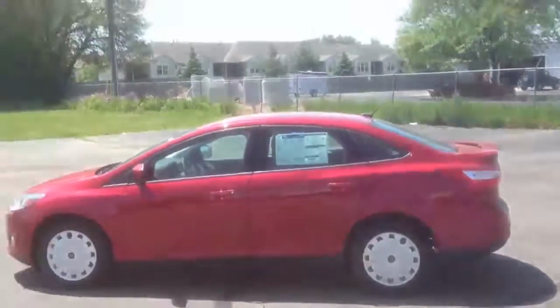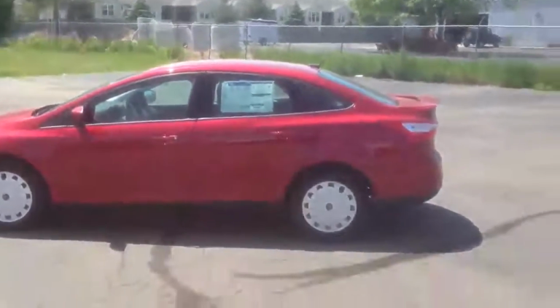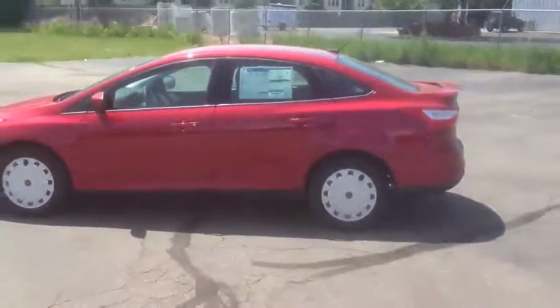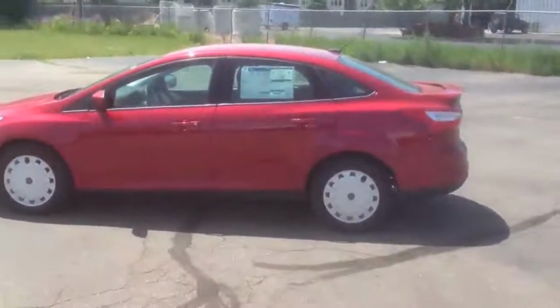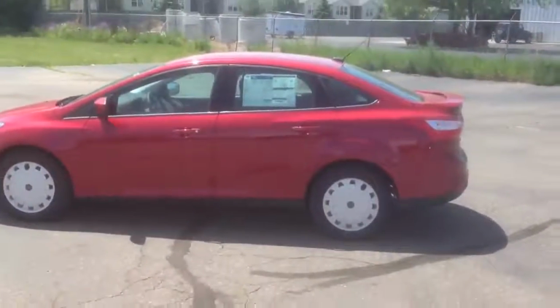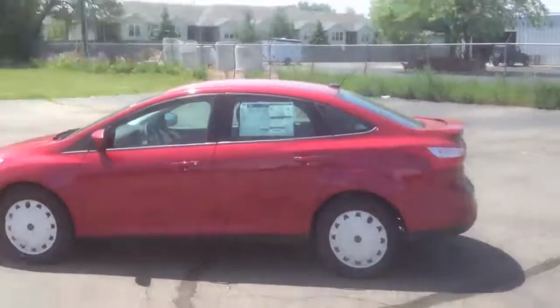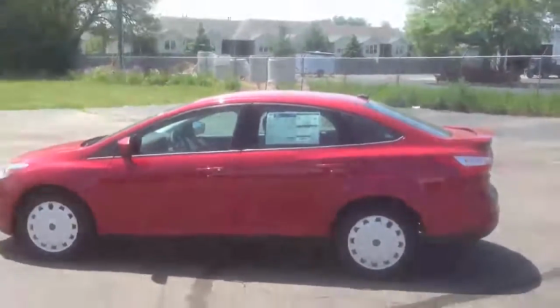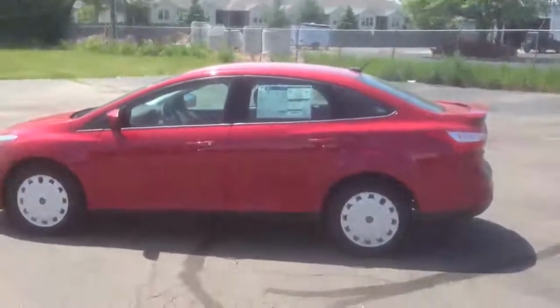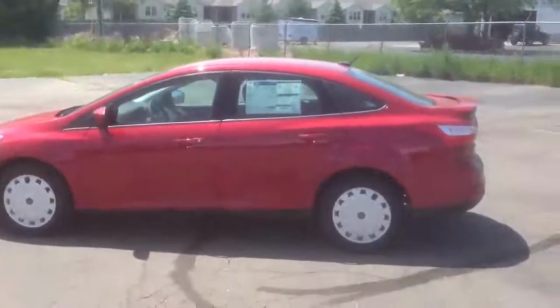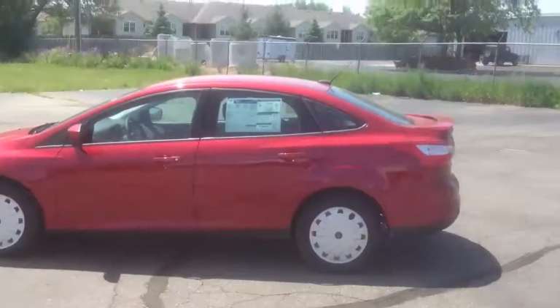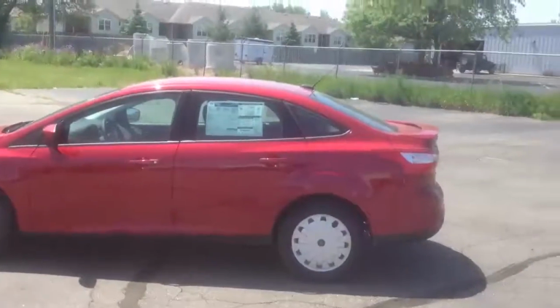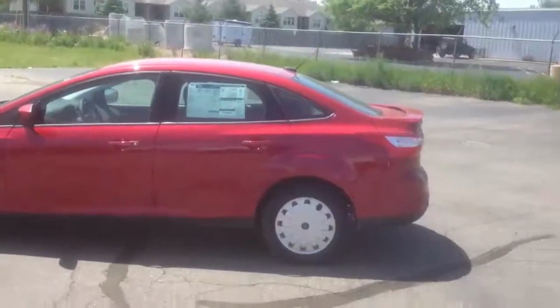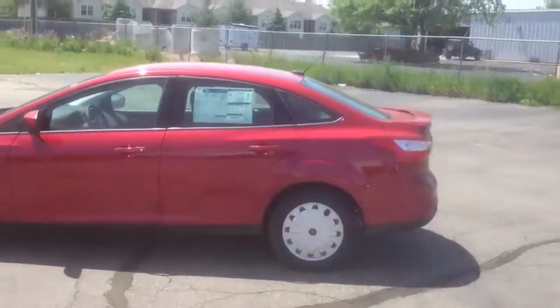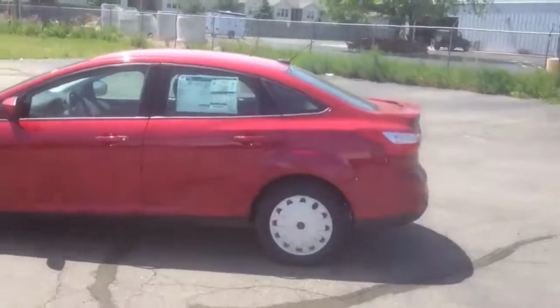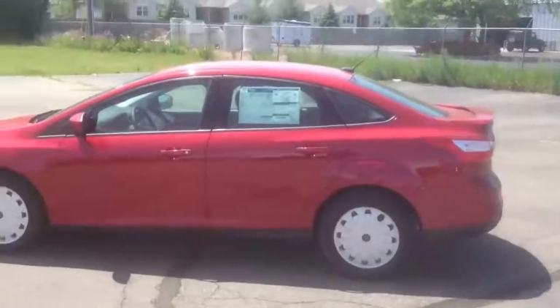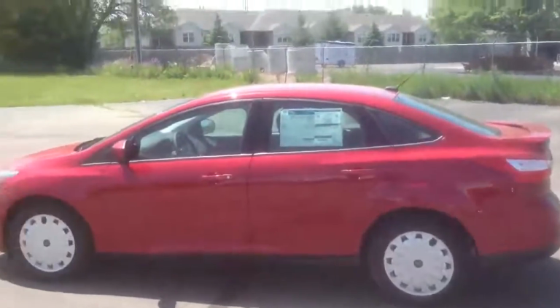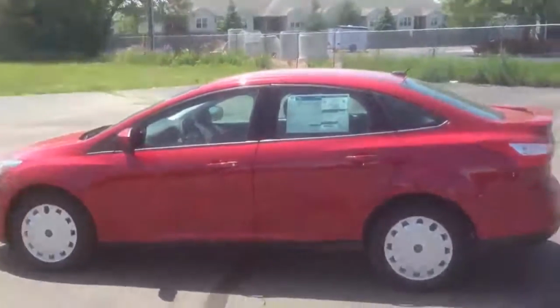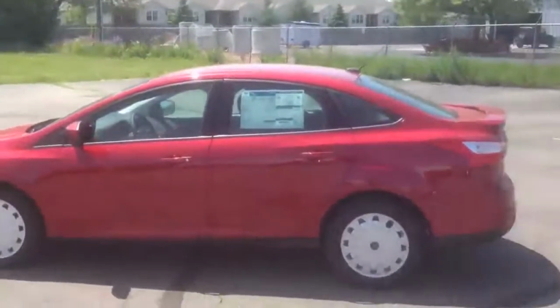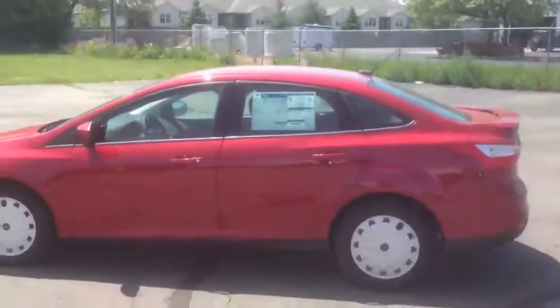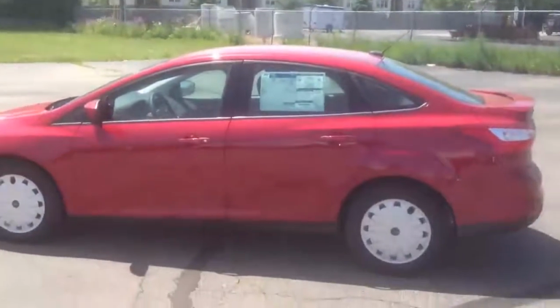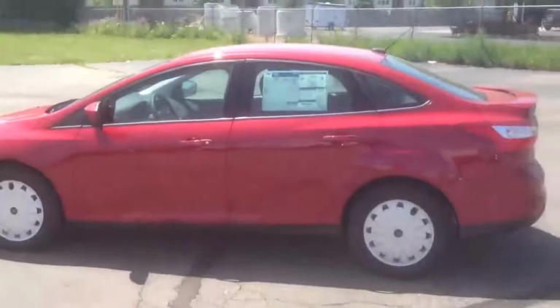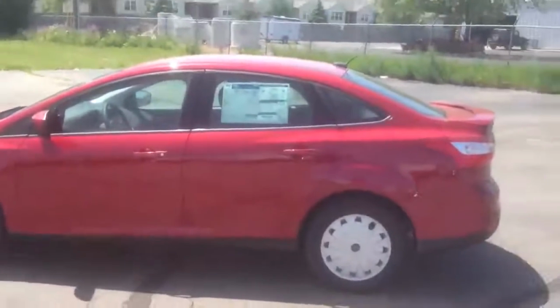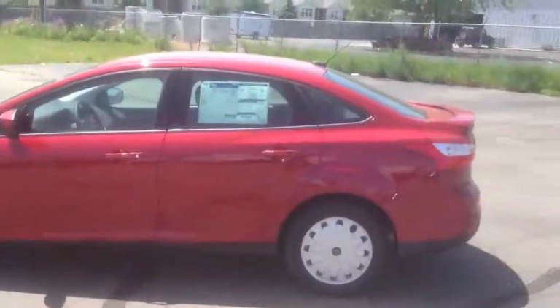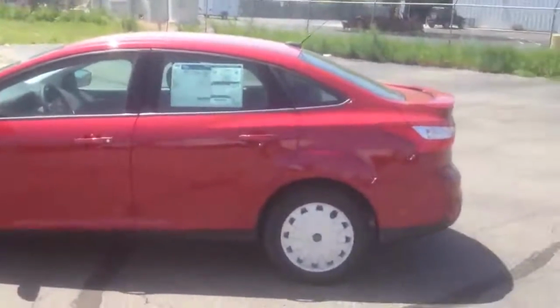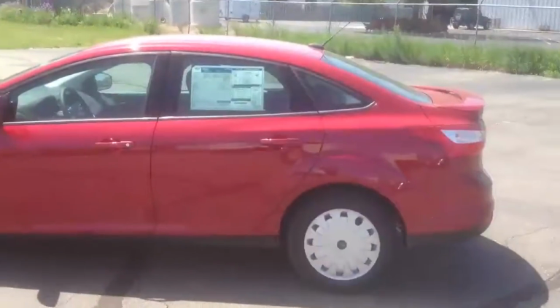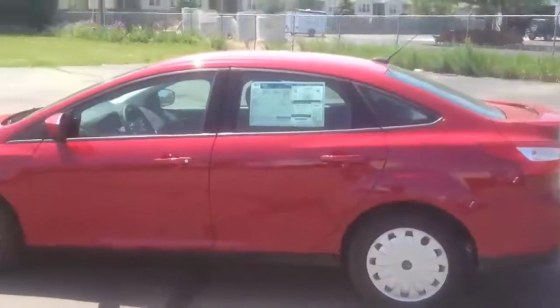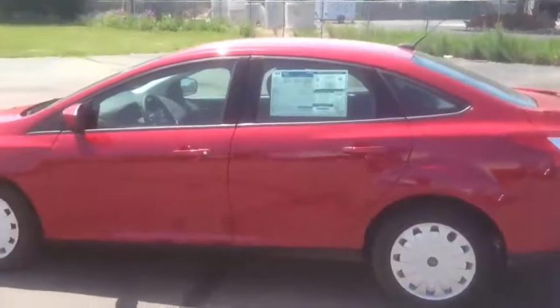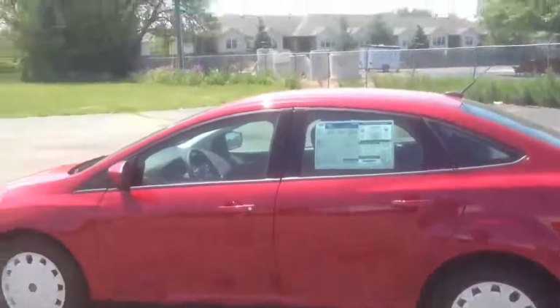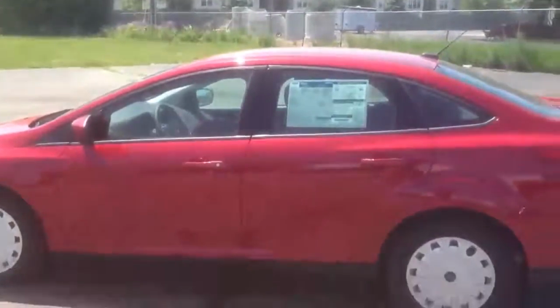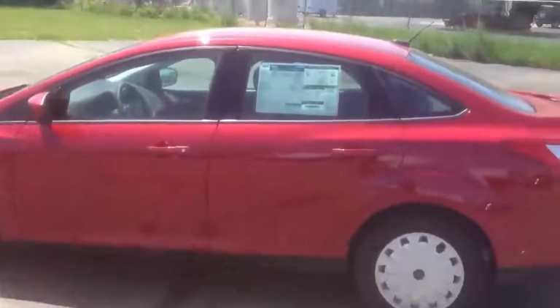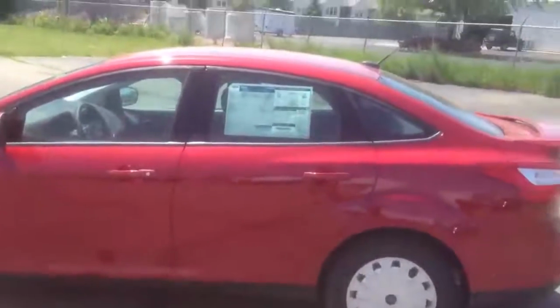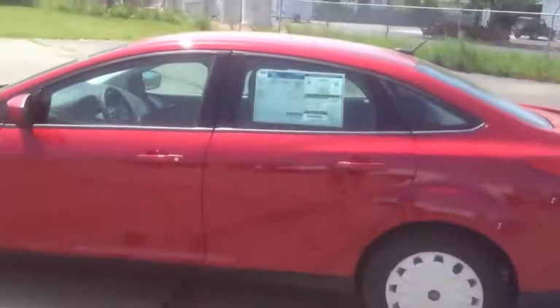Hi everyone, this is John Olson here at Cole Ford Lincoln in Coldwater, Michigan. Today I want to show you a little bit about this 2012 Ford Focus.